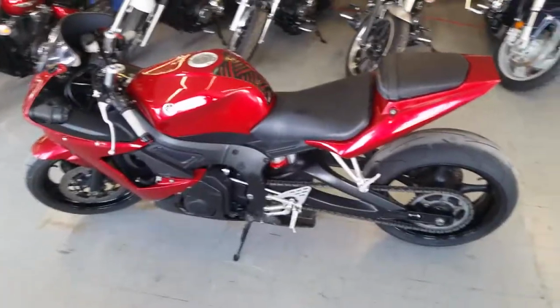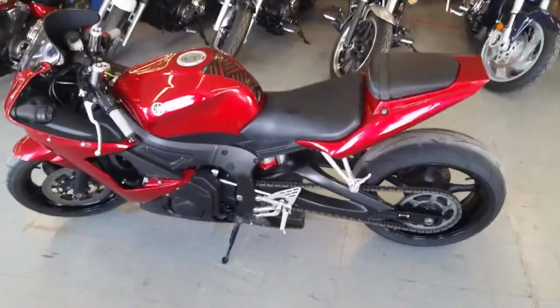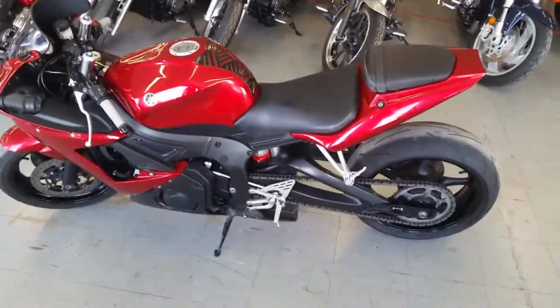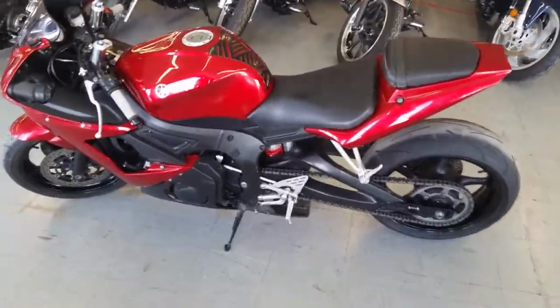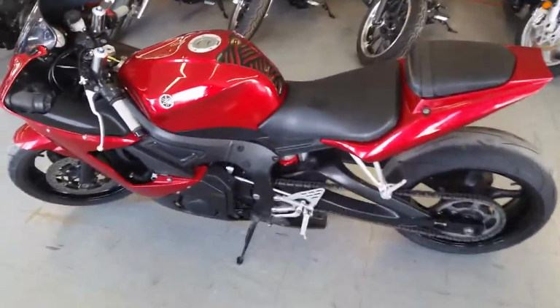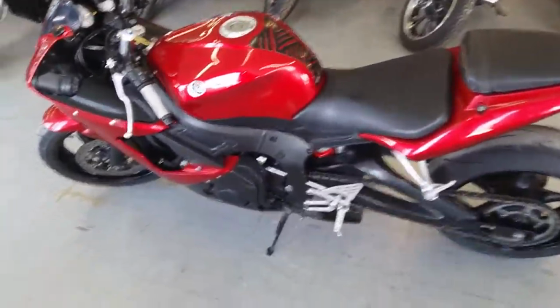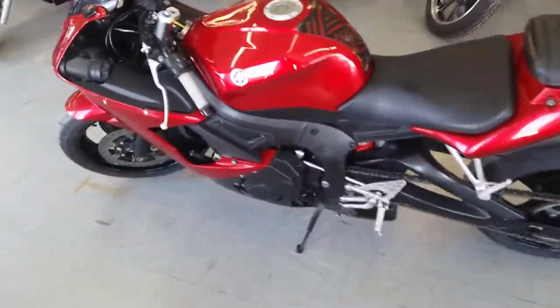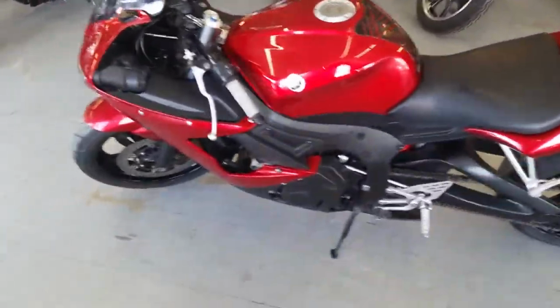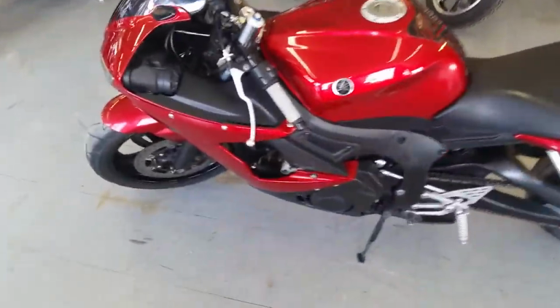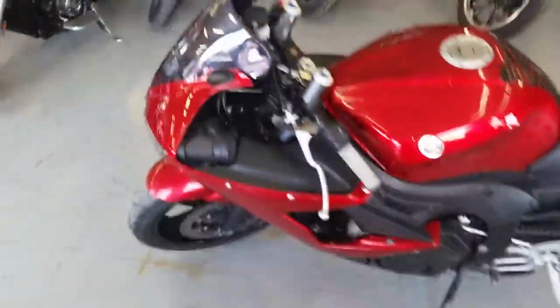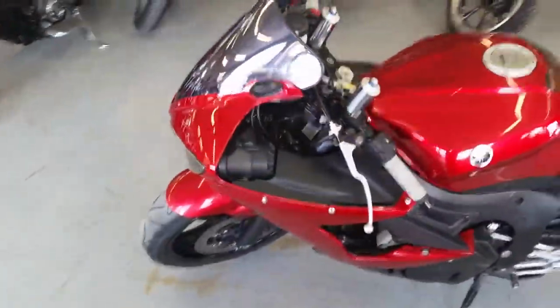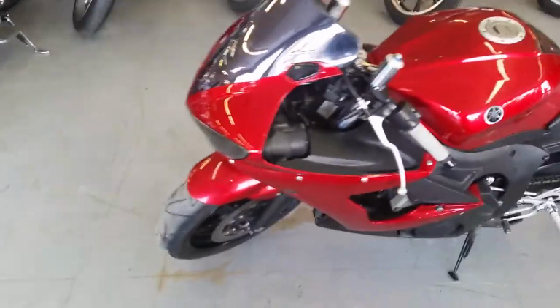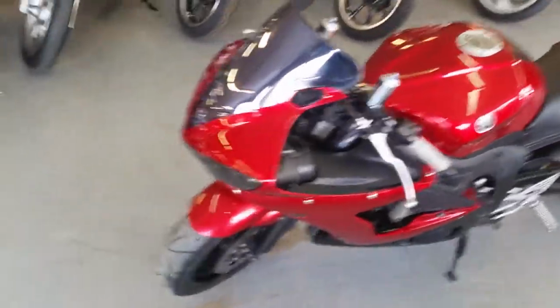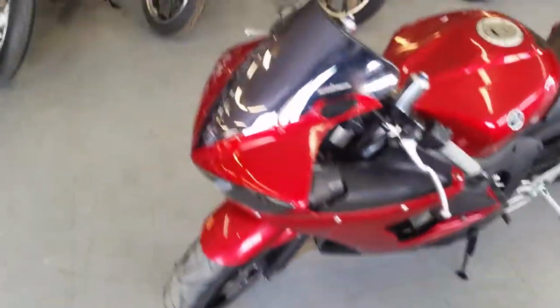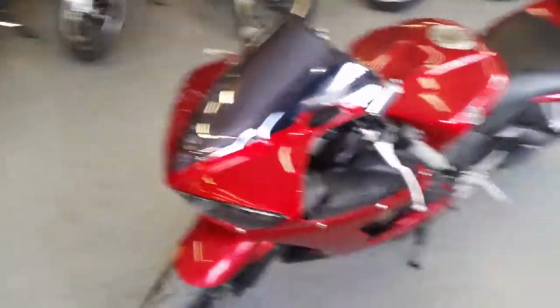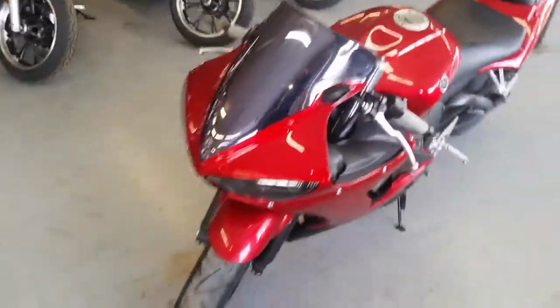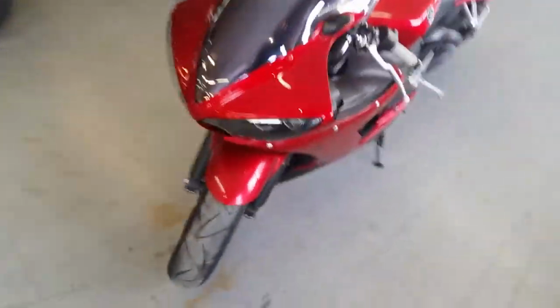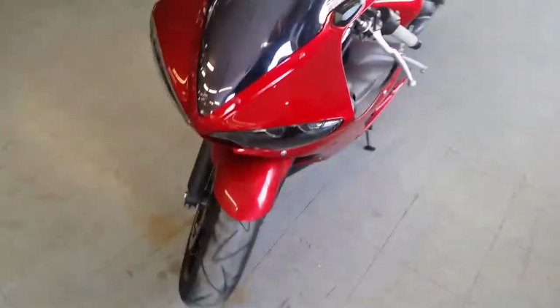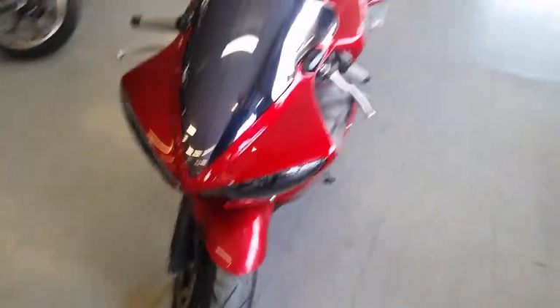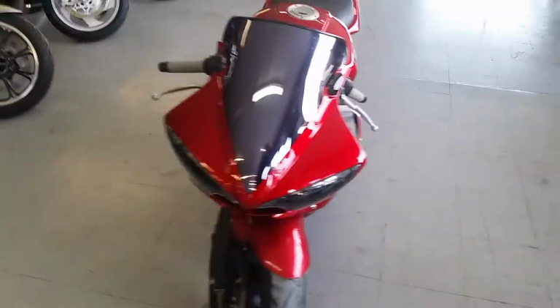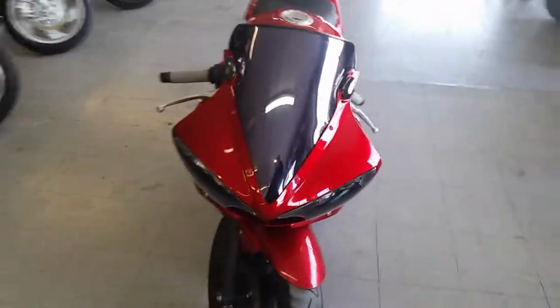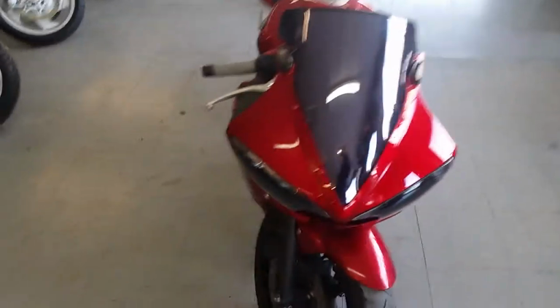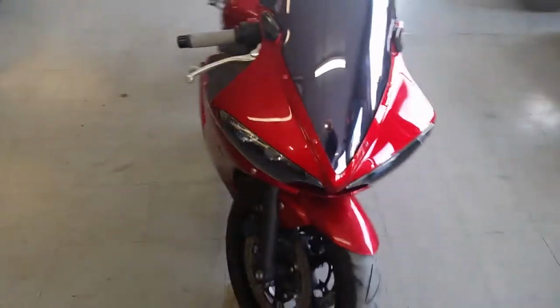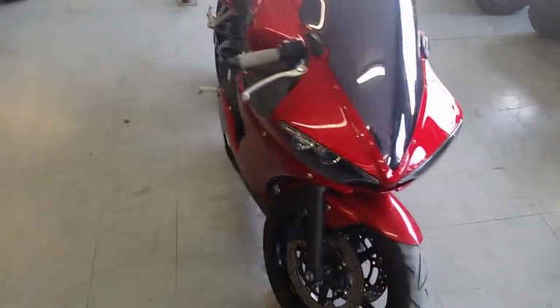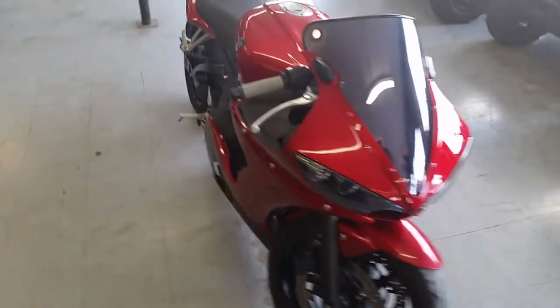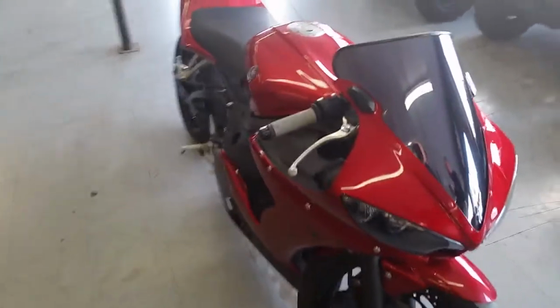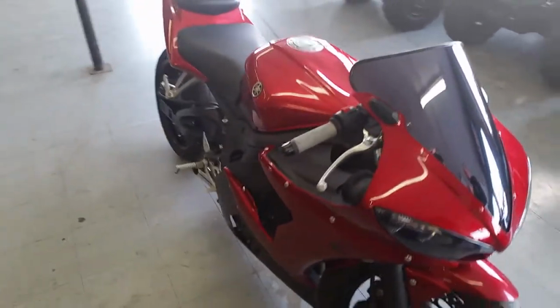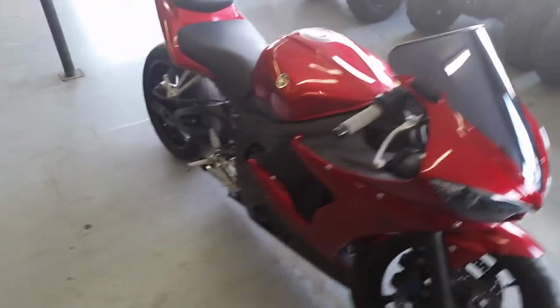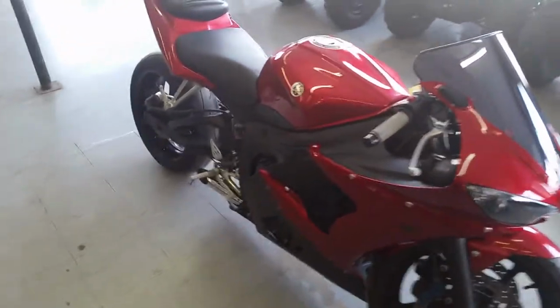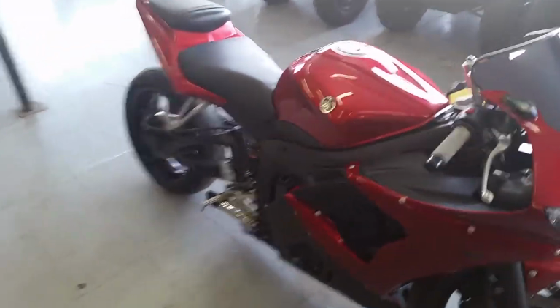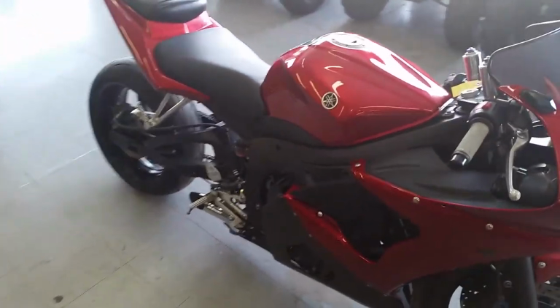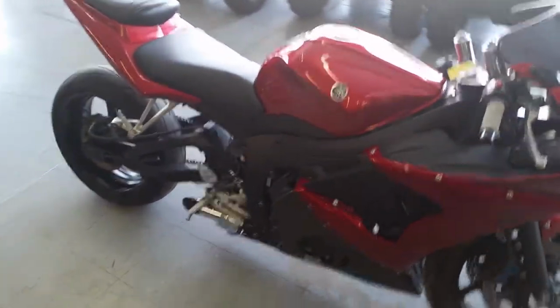At Approval Powersports we got over 50 used R6s and R1s. We got a super cool one here today. It's a 2007 R6 crotch rocket for sale. We got this thing priced right at $4,999. You guys got to come in and check this thing out.